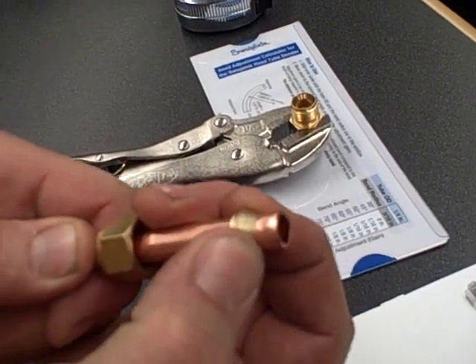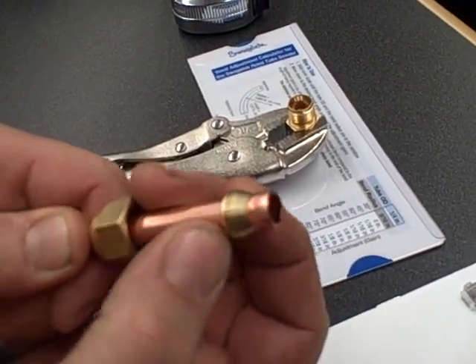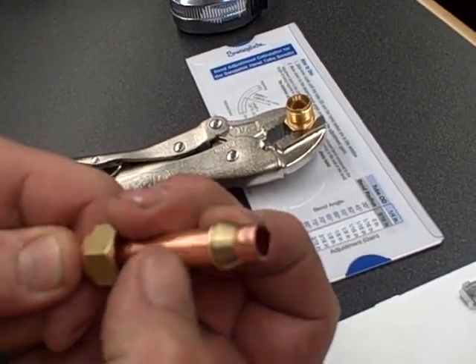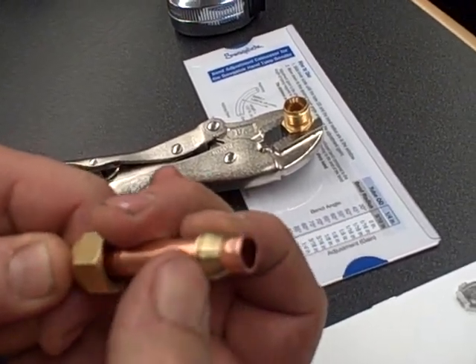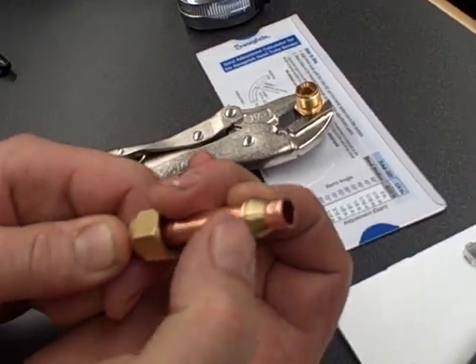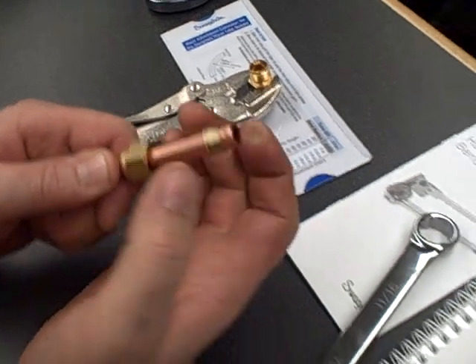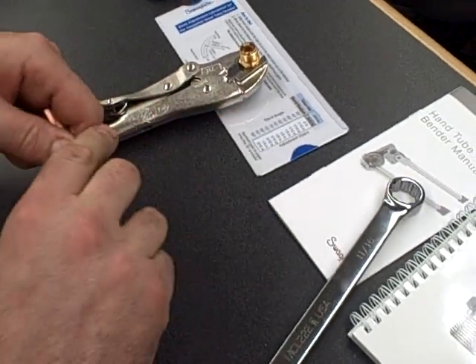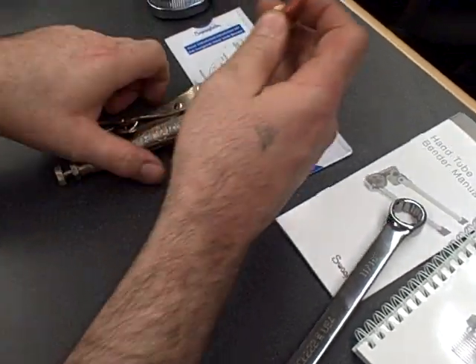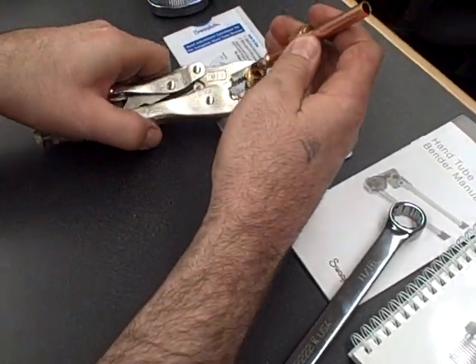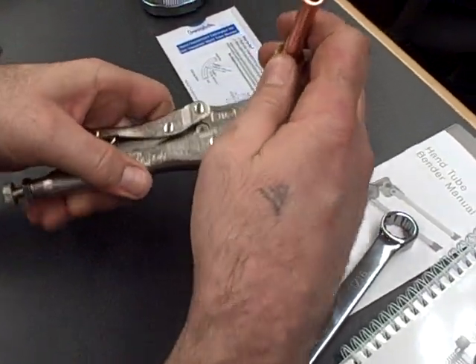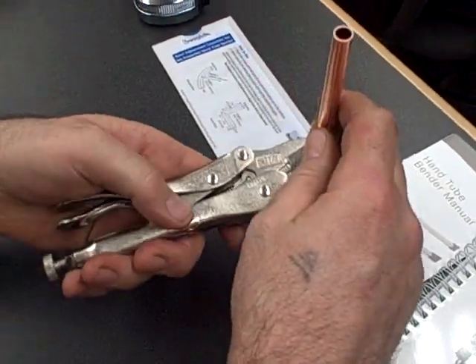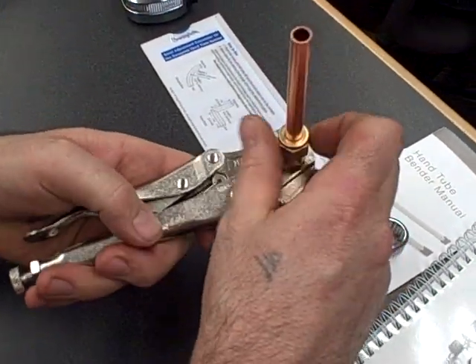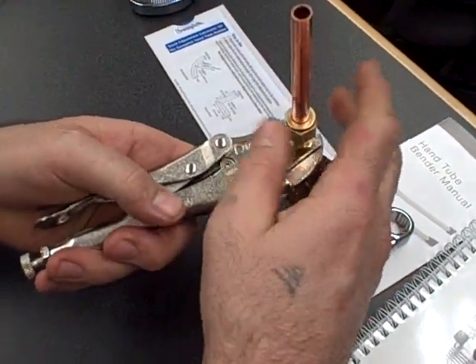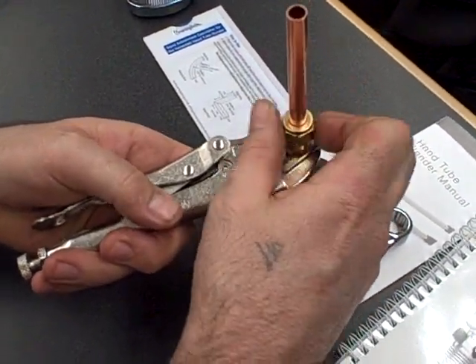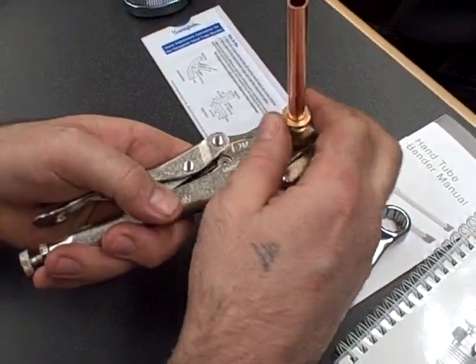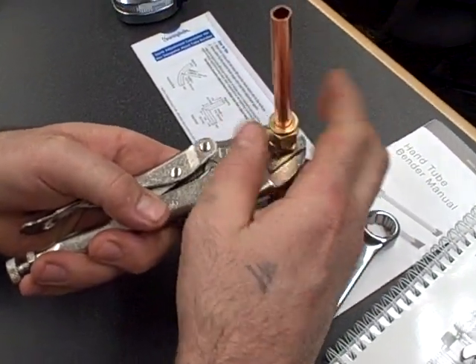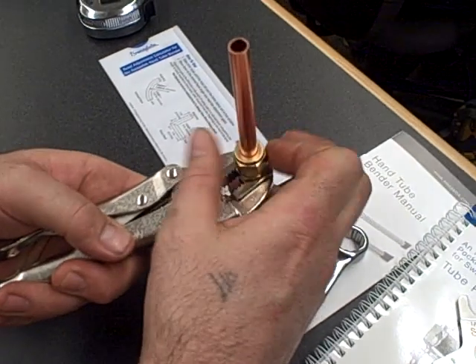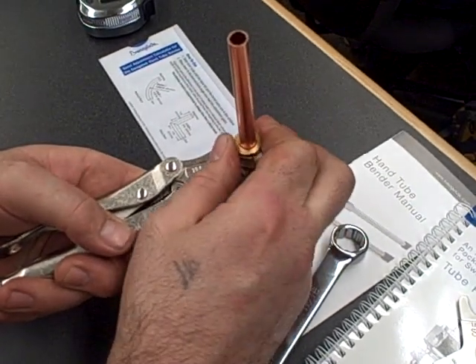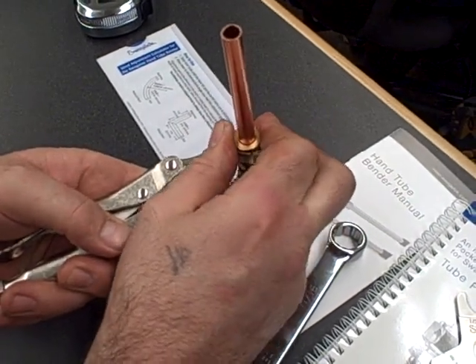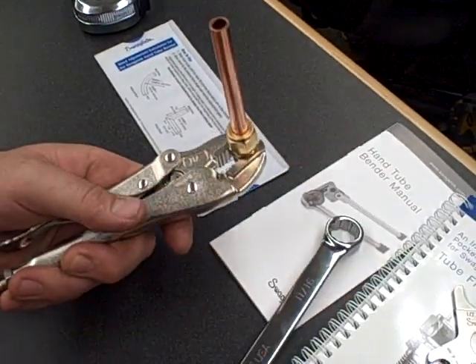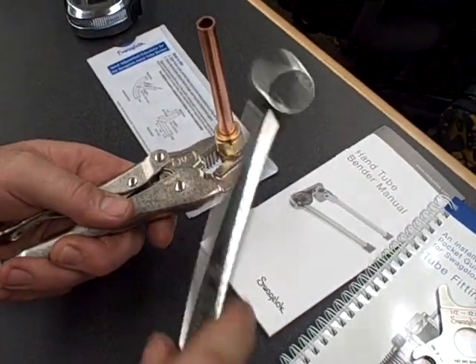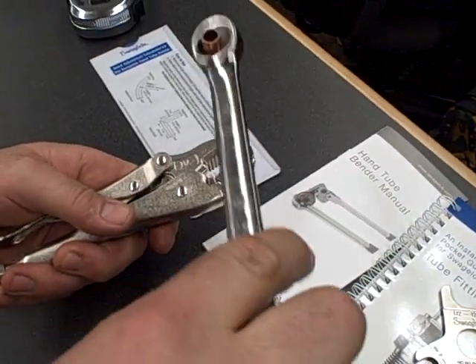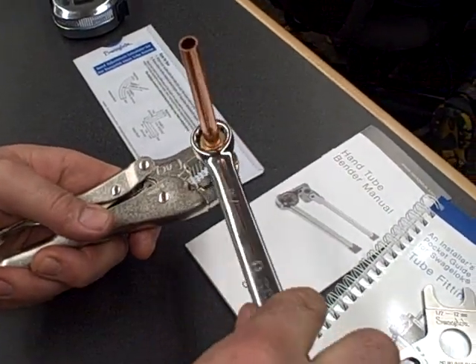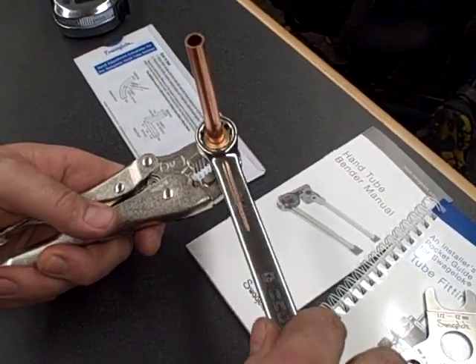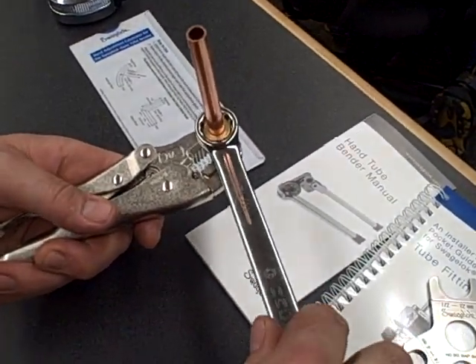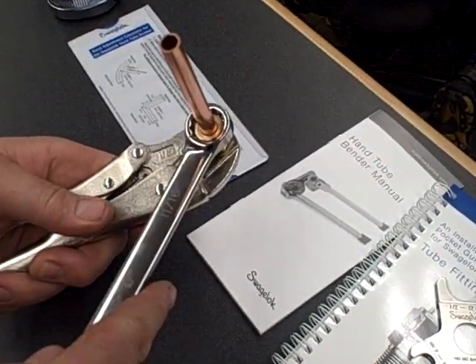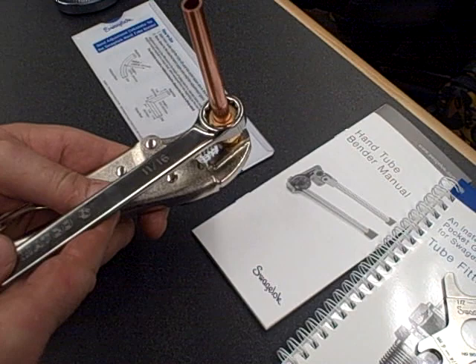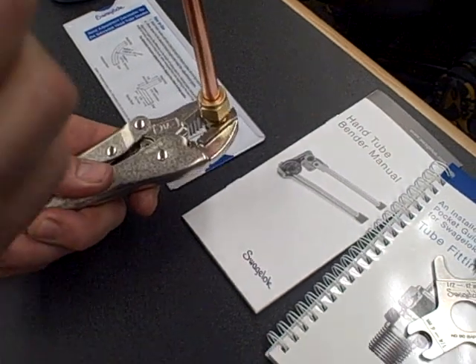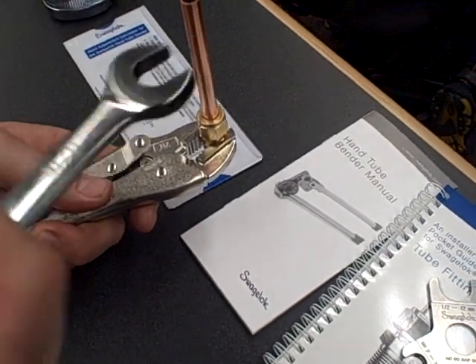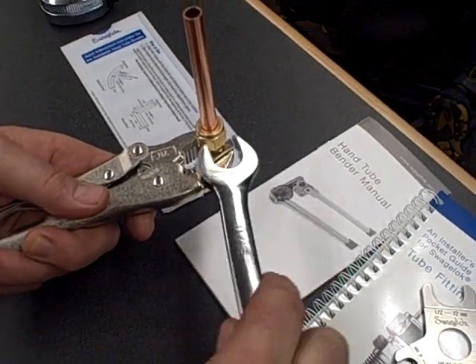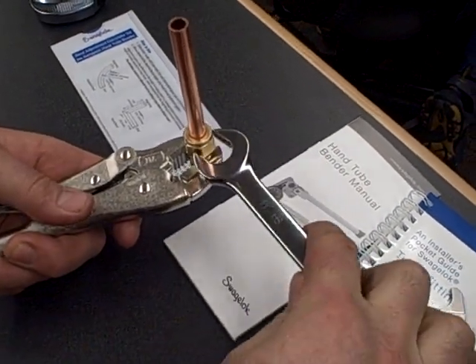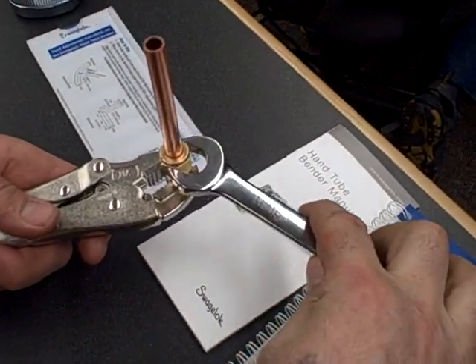Pull it up to the 9 o'clock position for the final quarter turn. Take your gap inspection gauge and check it — these gauges are typically made for the initial make-up of the fitting. Check to make sure it's pulled up properly with your gap inspection gauge.